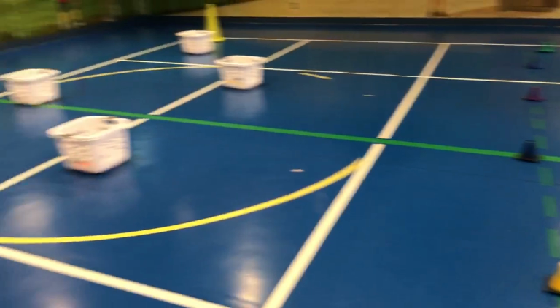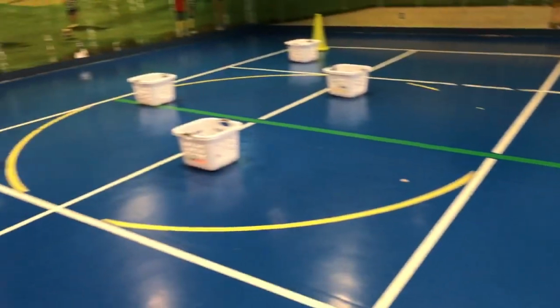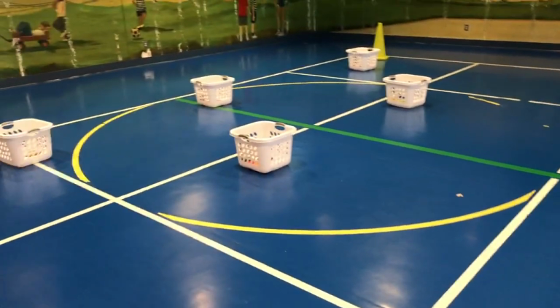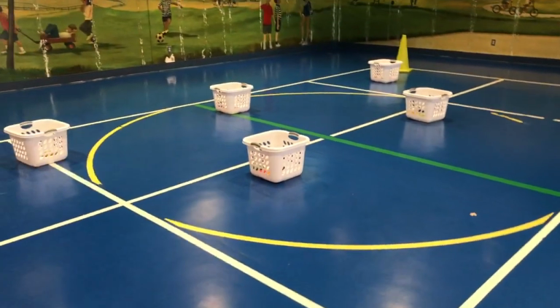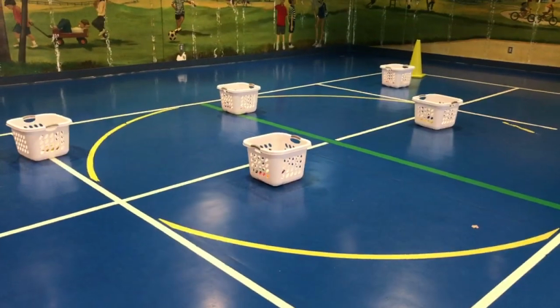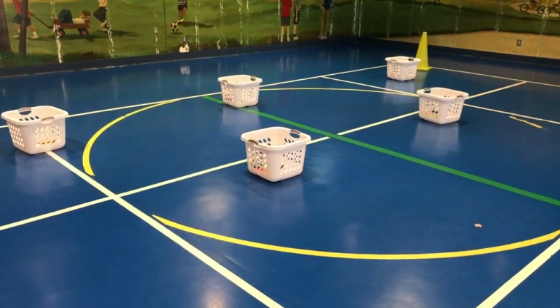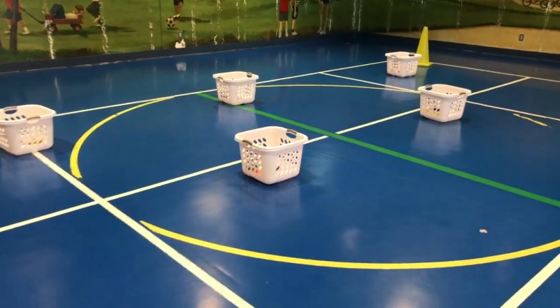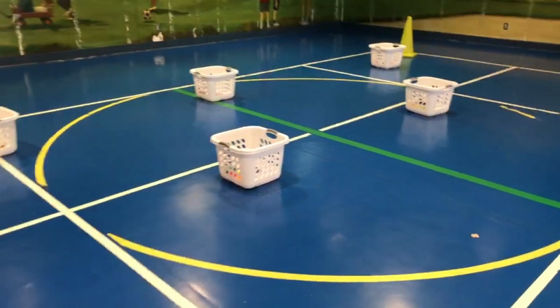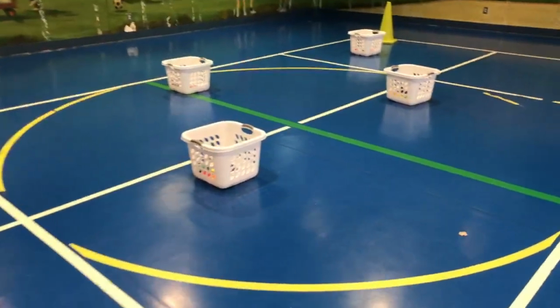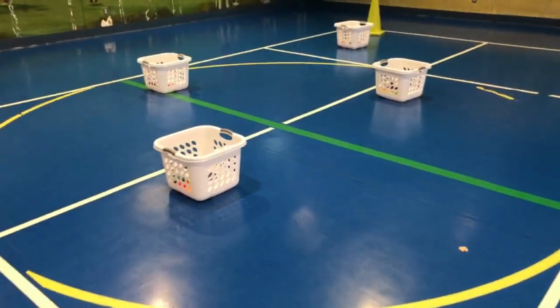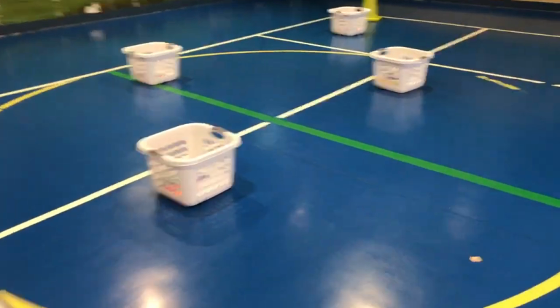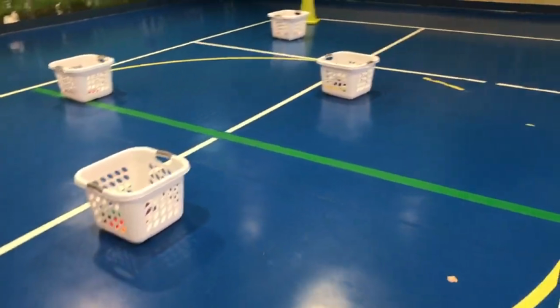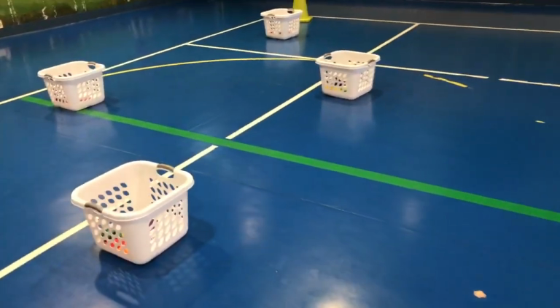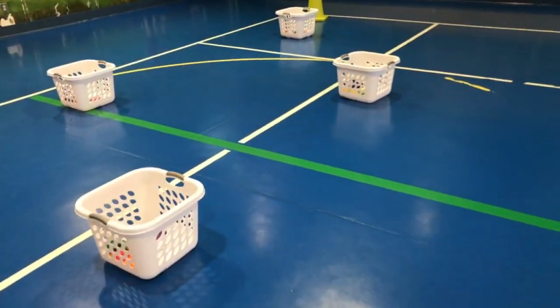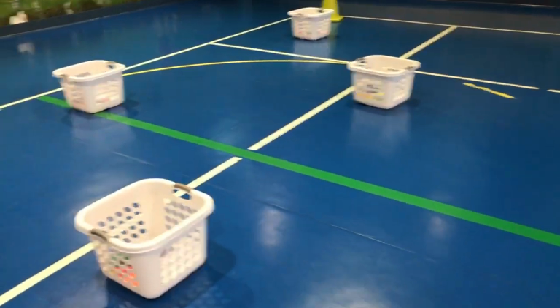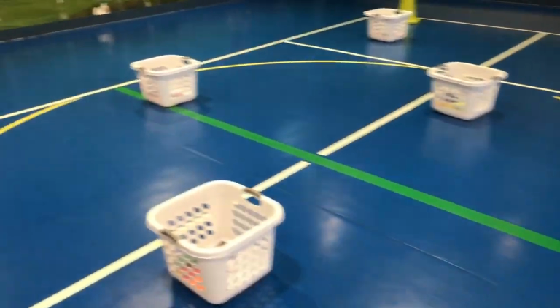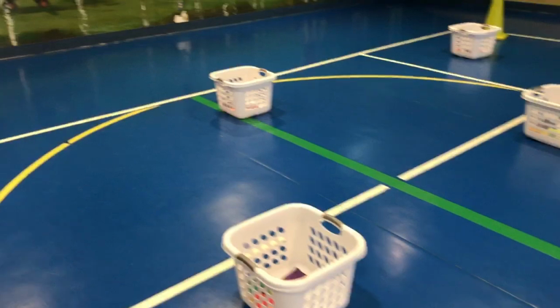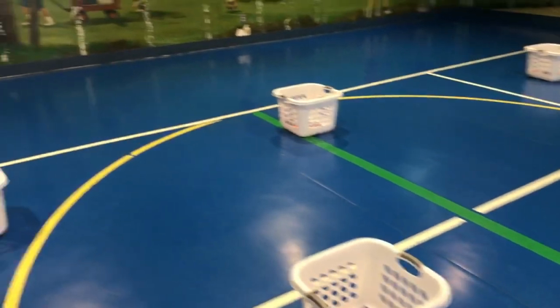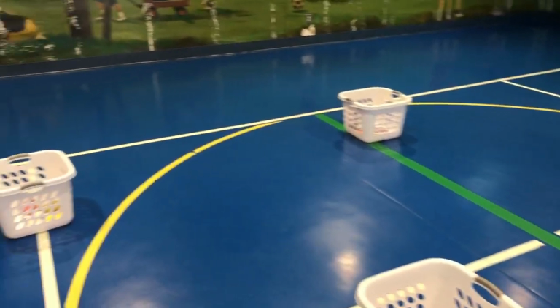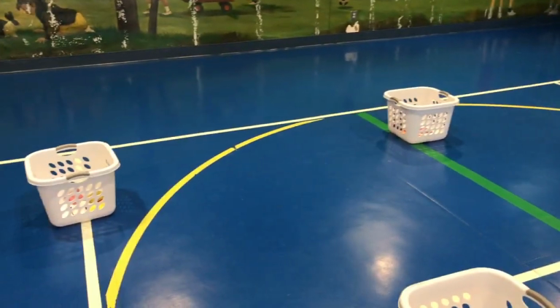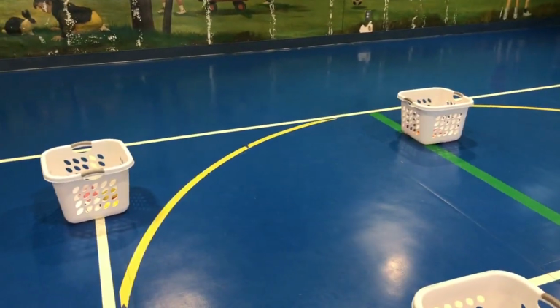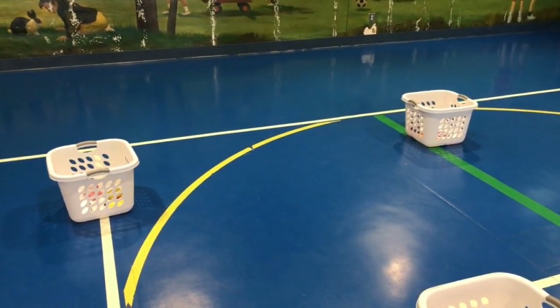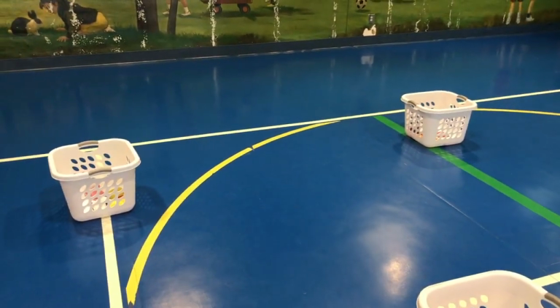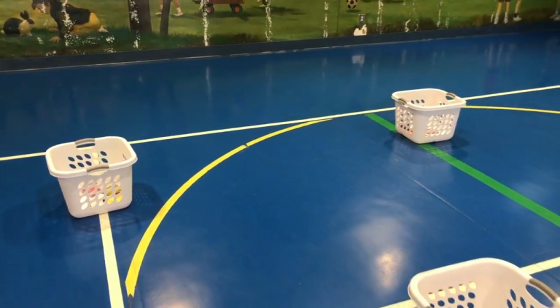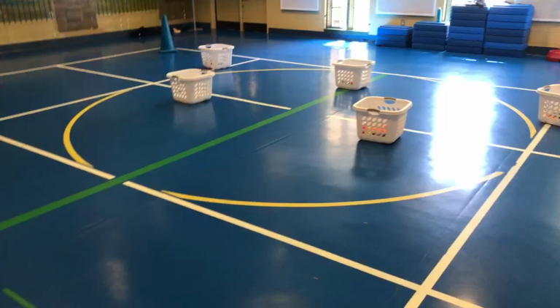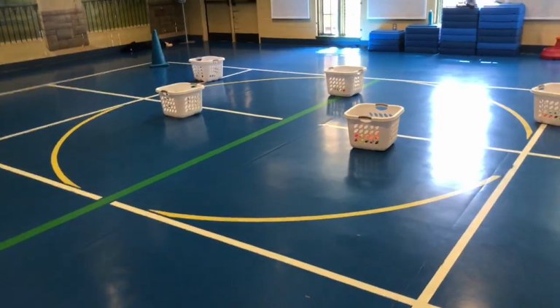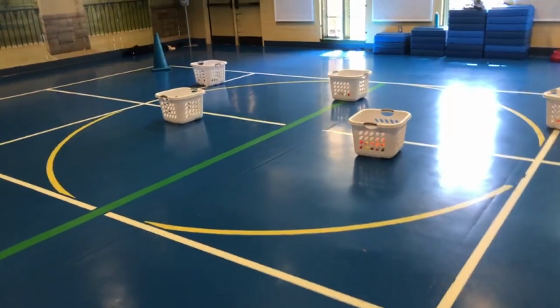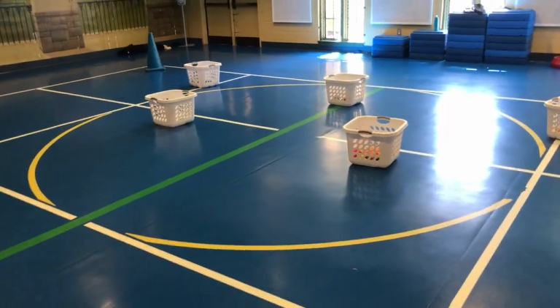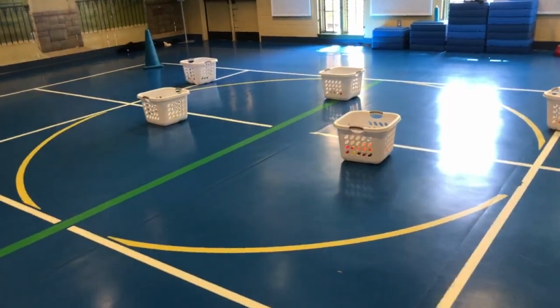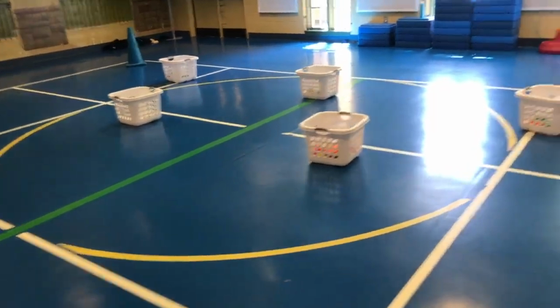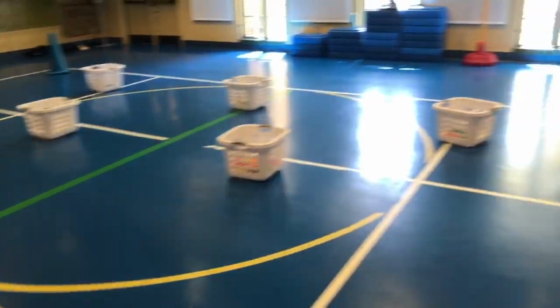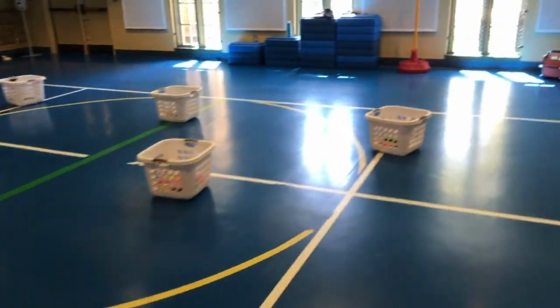There is a front row of baskets on each side. The front row baskets are worth one point, the back row worth two points. Over here we have a front row and a back row.